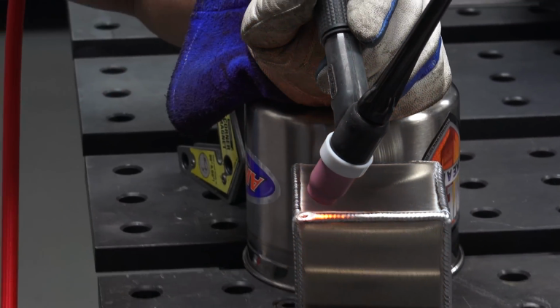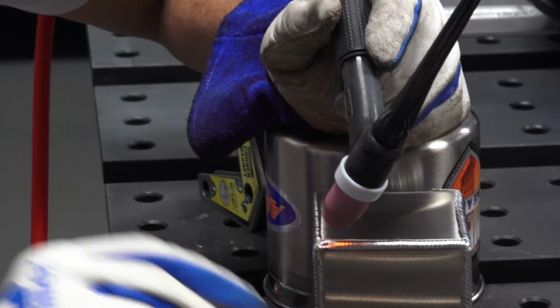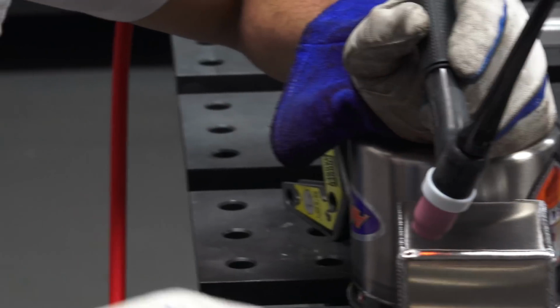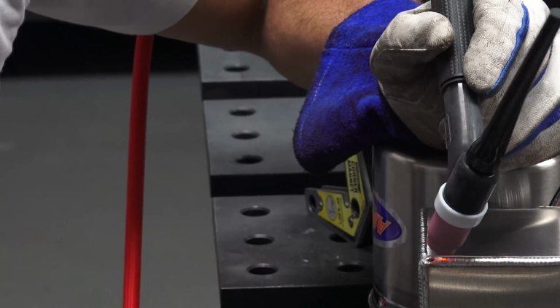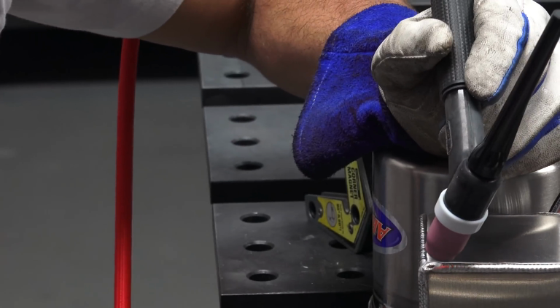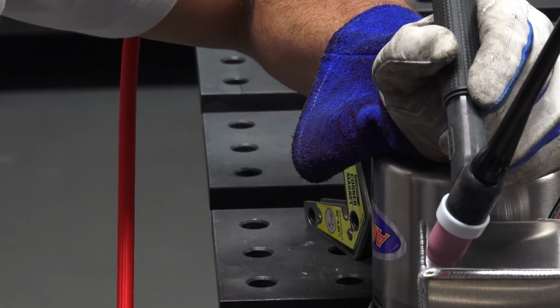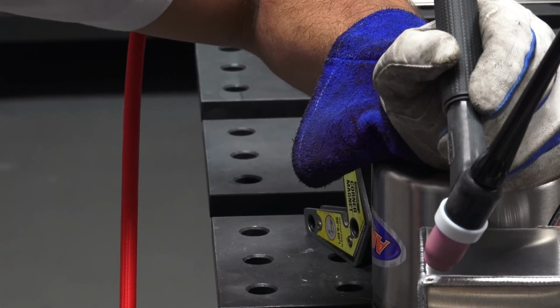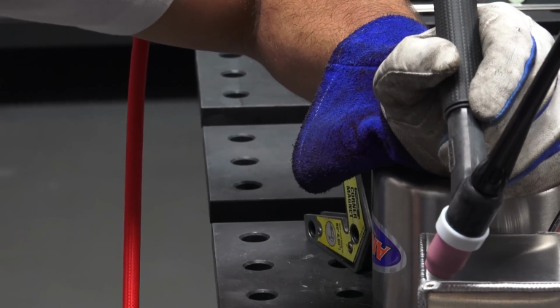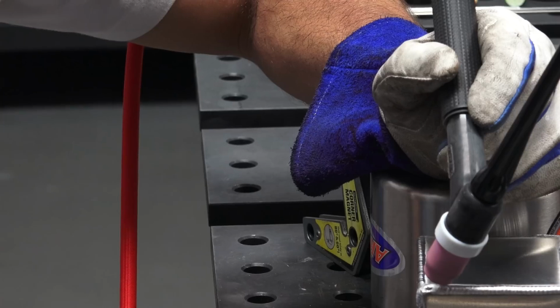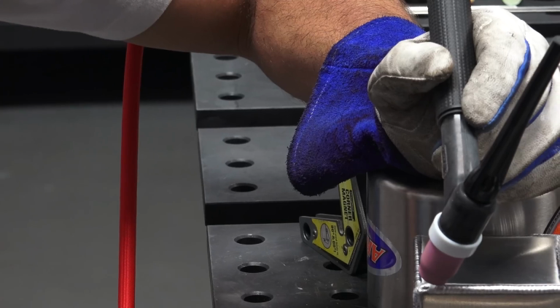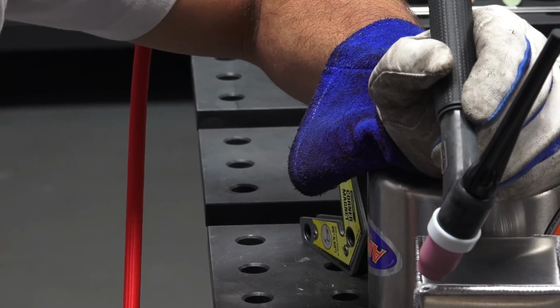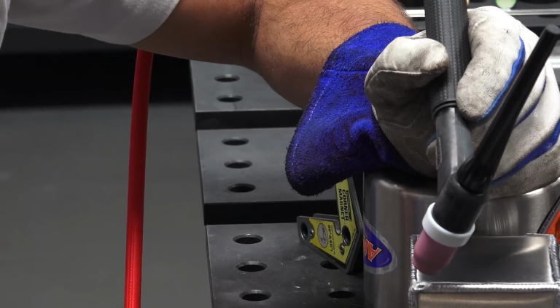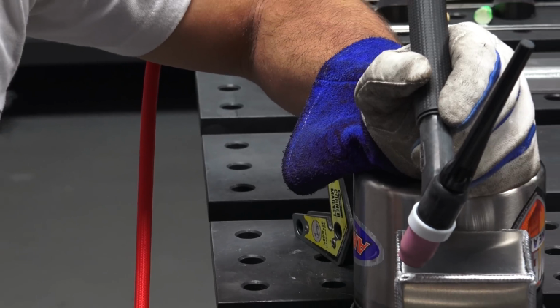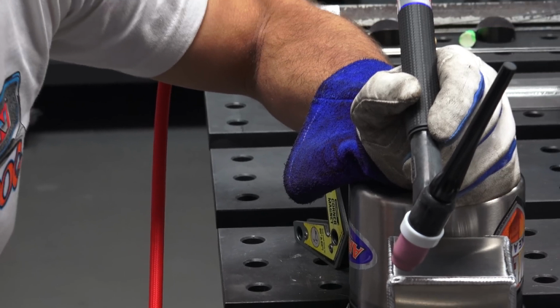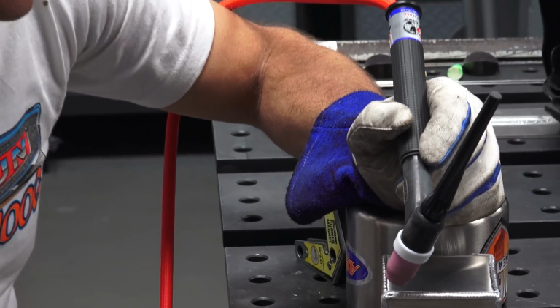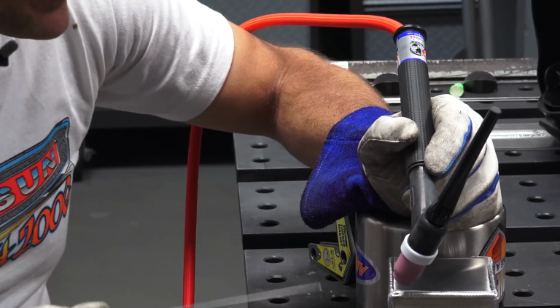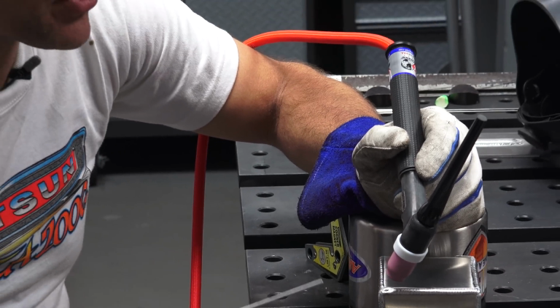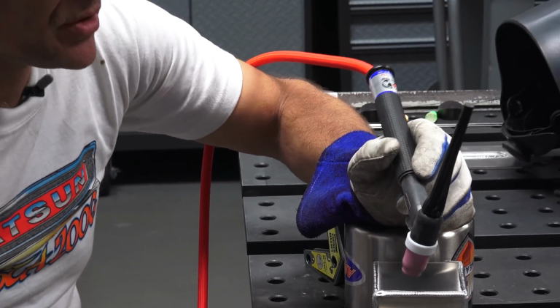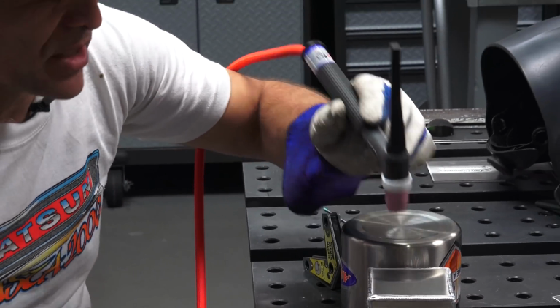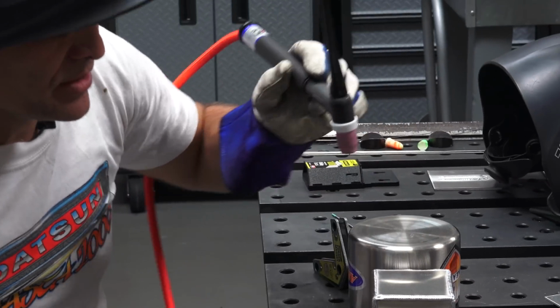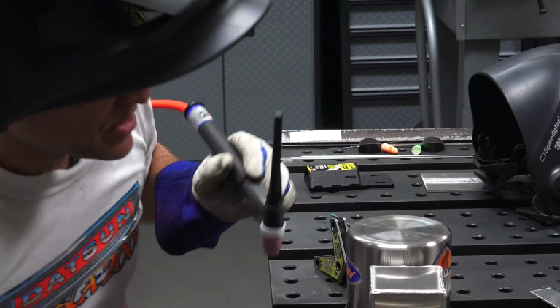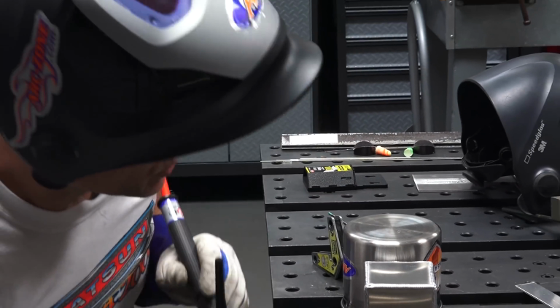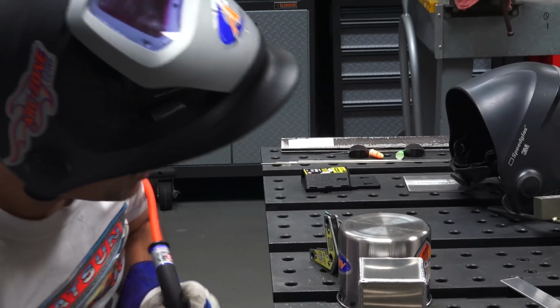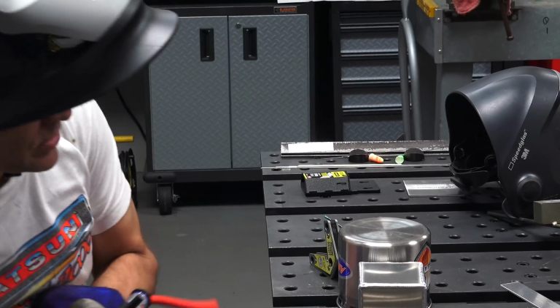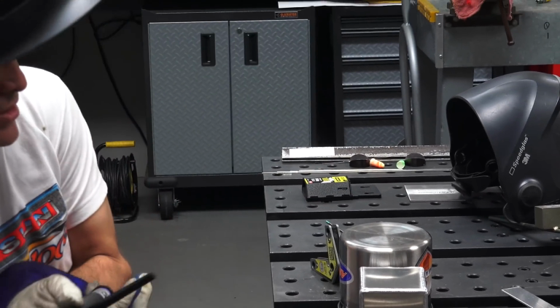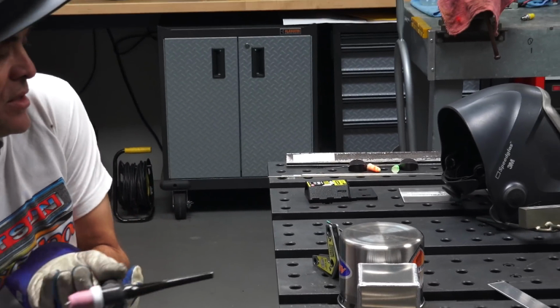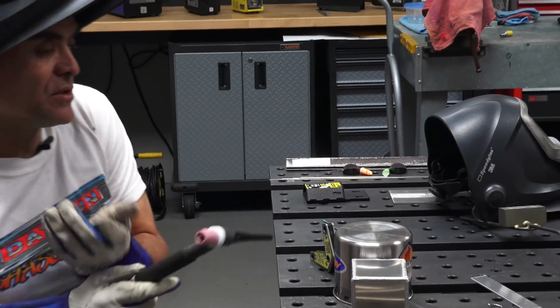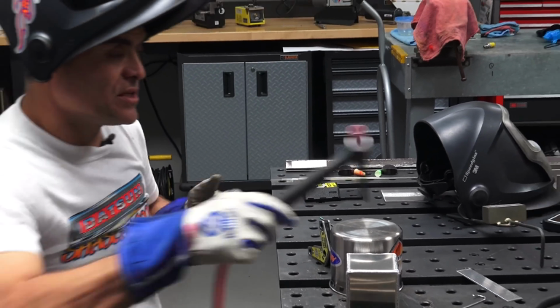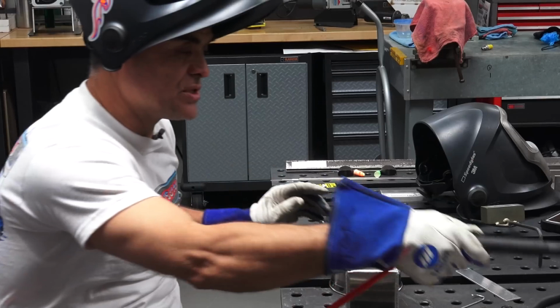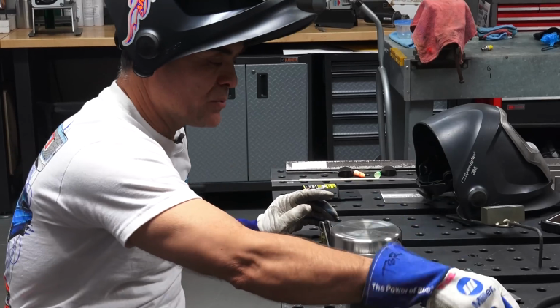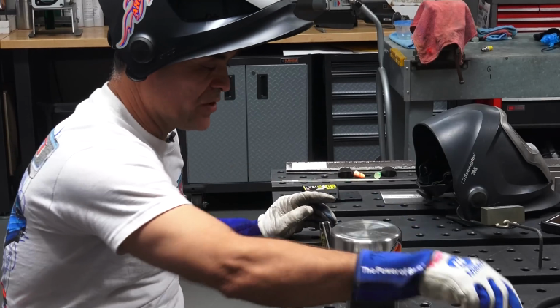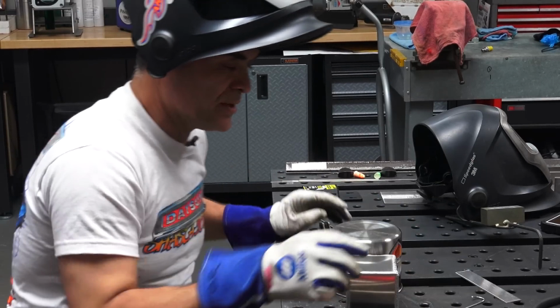On a box, the last weld is the hardest. Does anybody know why? Because there's pressure built up inside. So we will wait till this thing cools down and we'll fill it up.